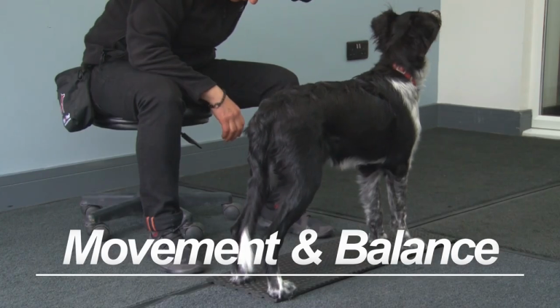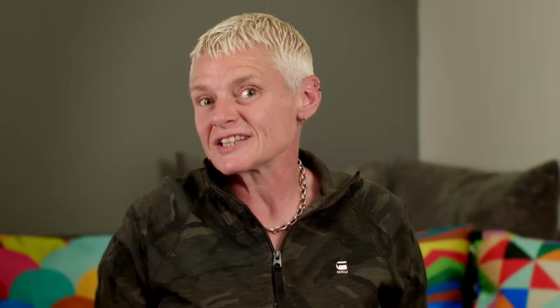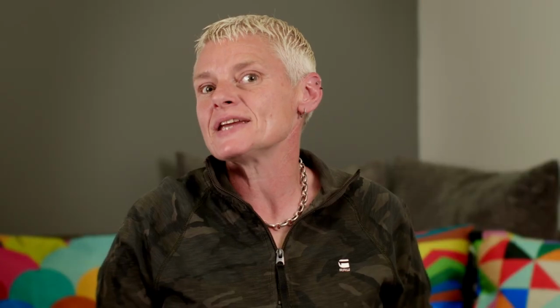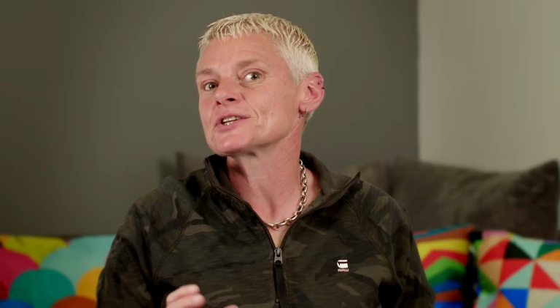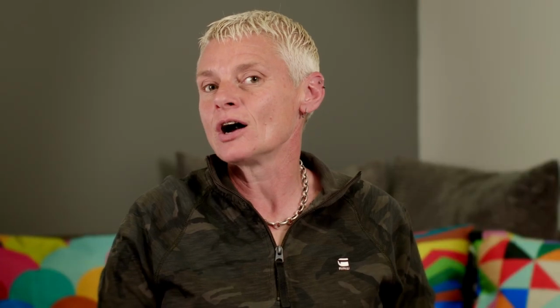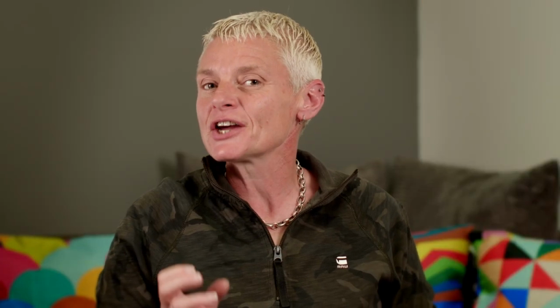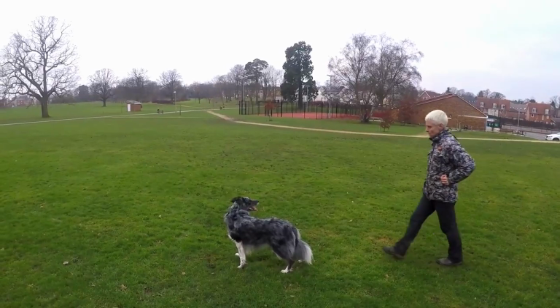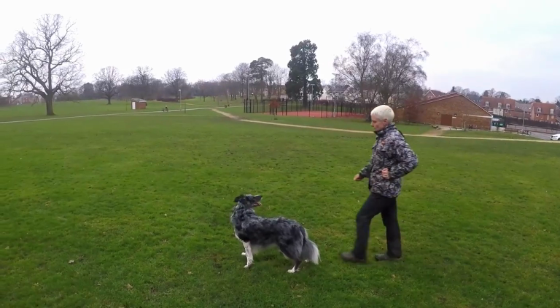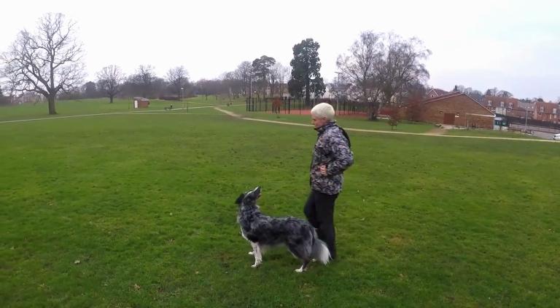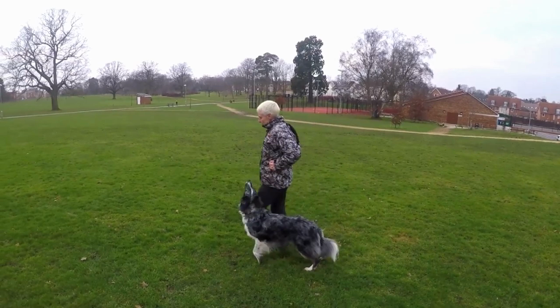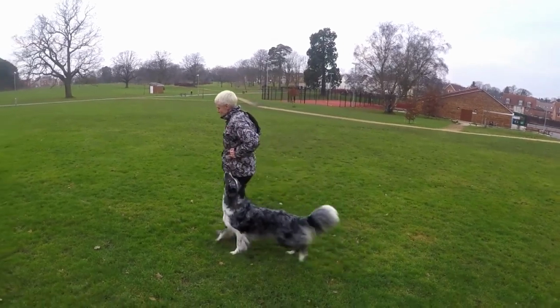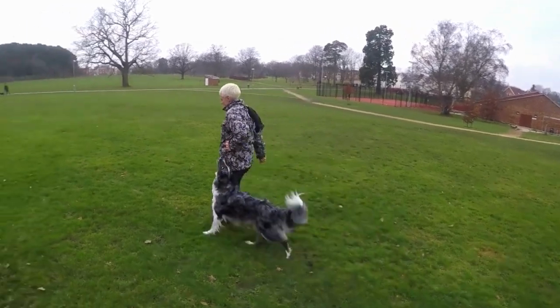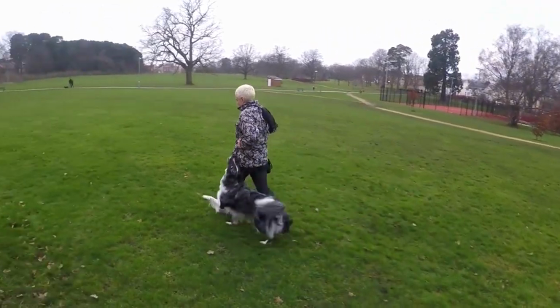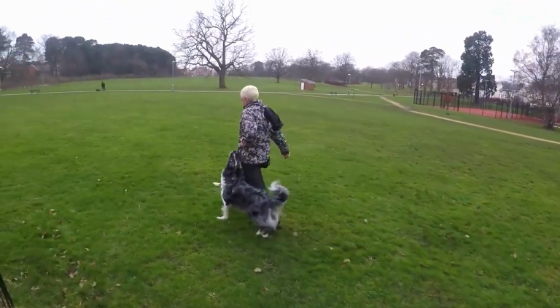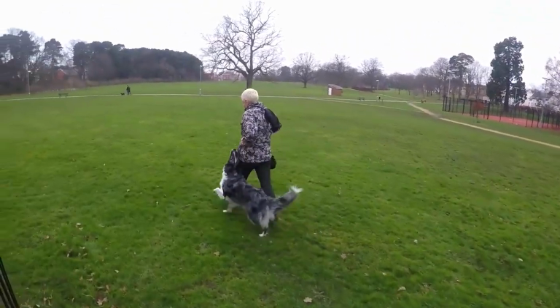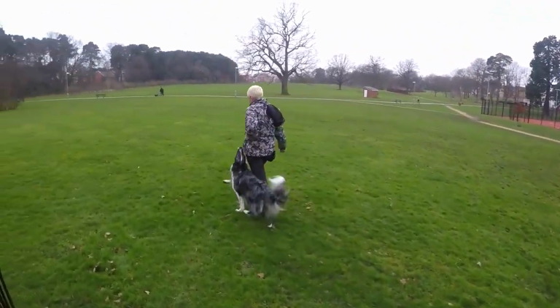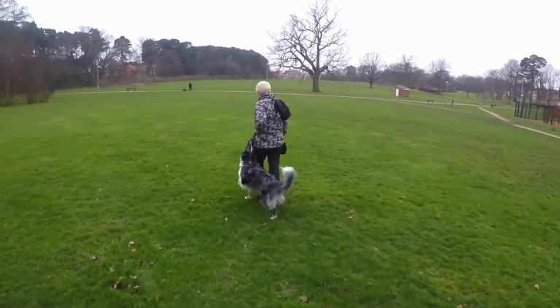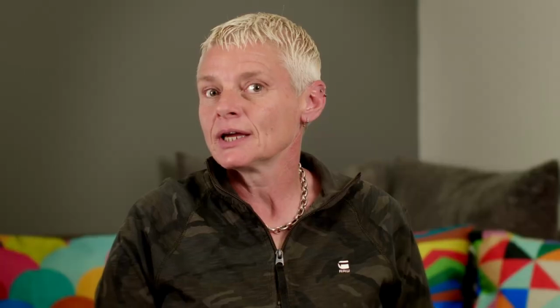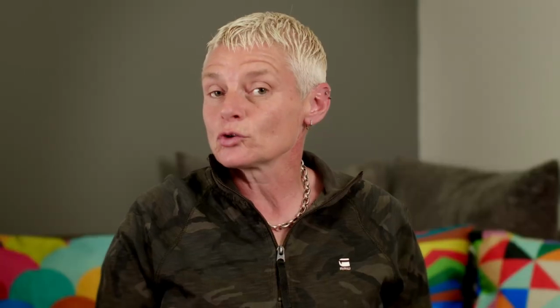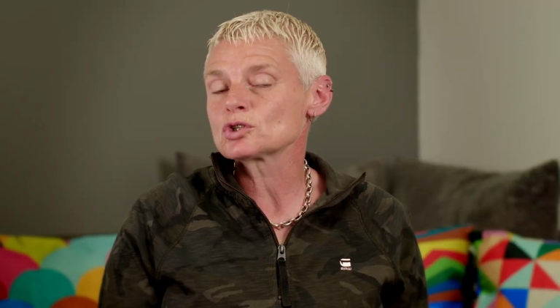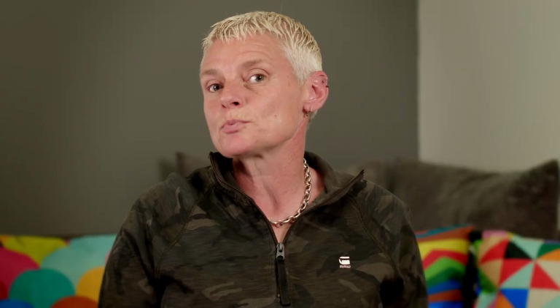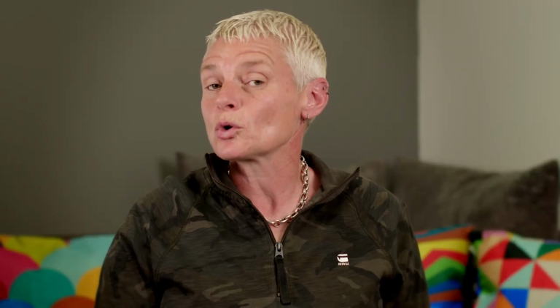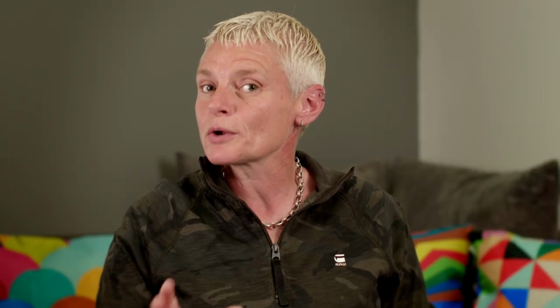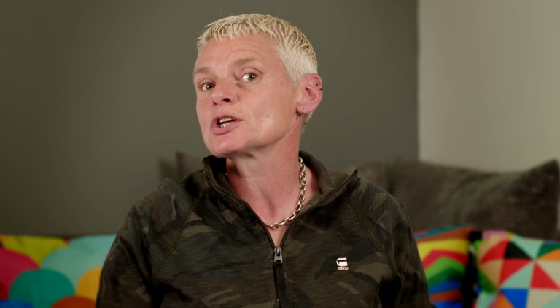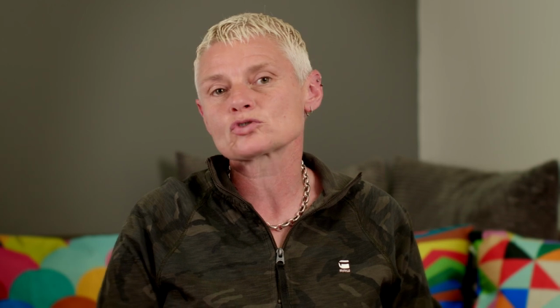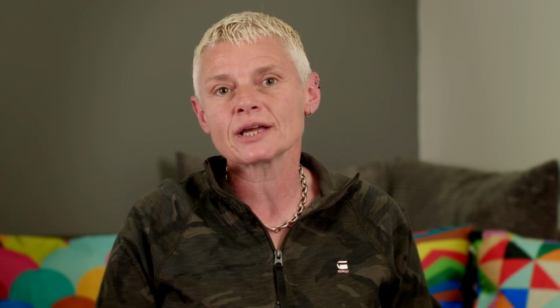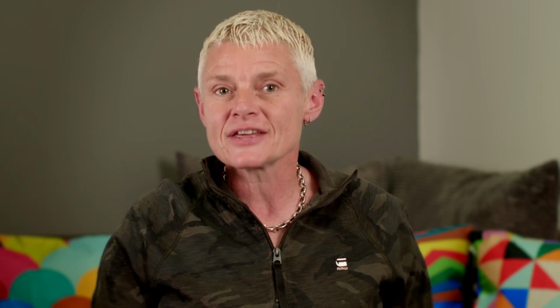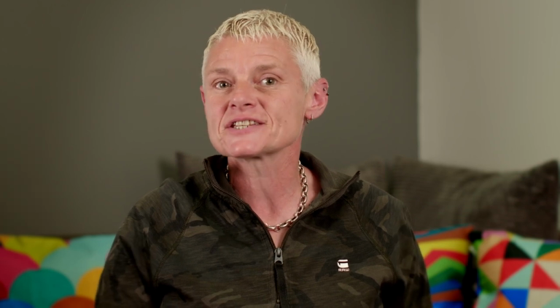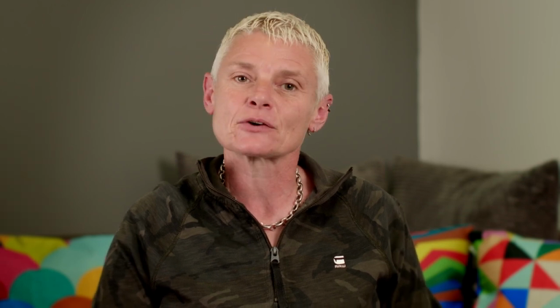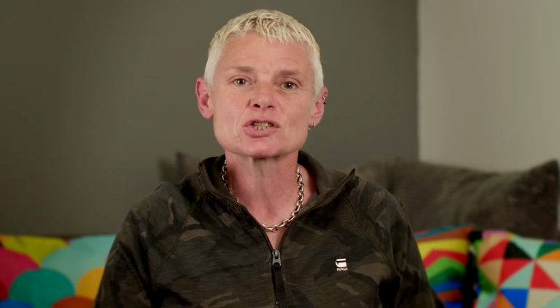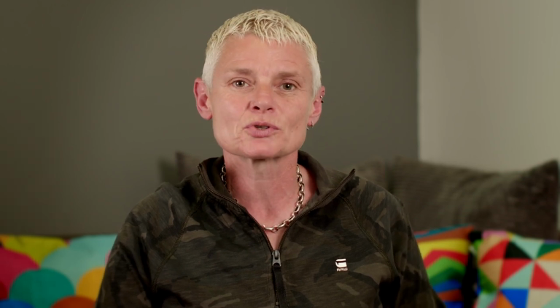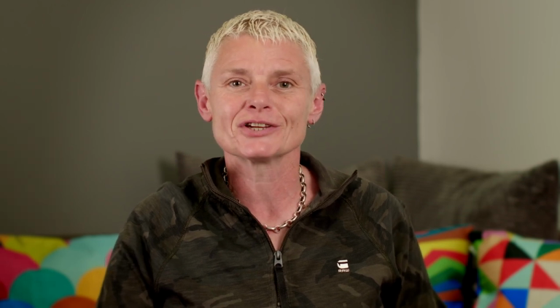Heel work training to me is an art and I love seeing a well-trained dog working as a team with its owner. Now if you're new to dog sports or you want to modernise your training, then this is the foundation course for you.